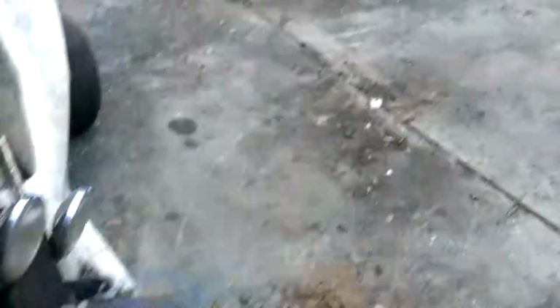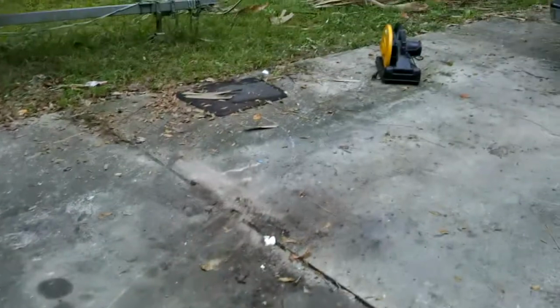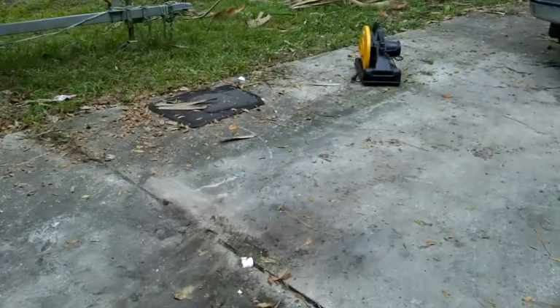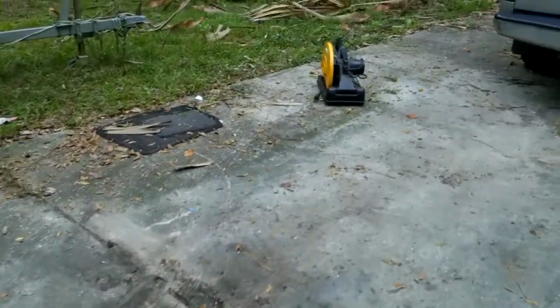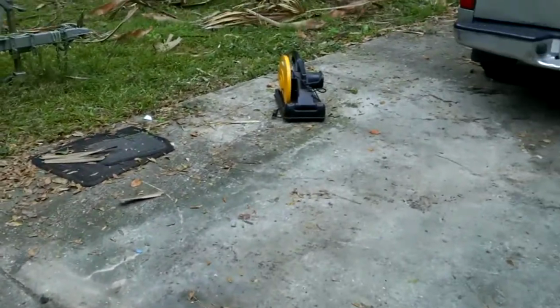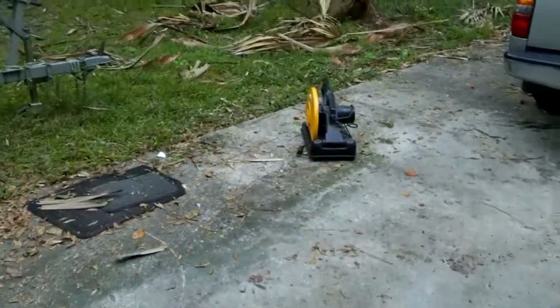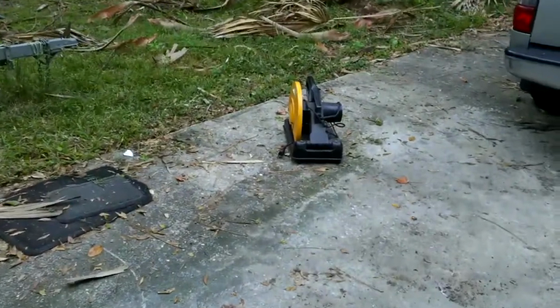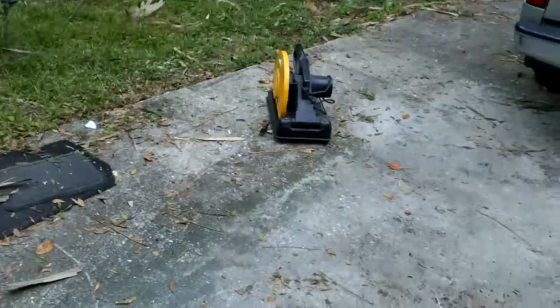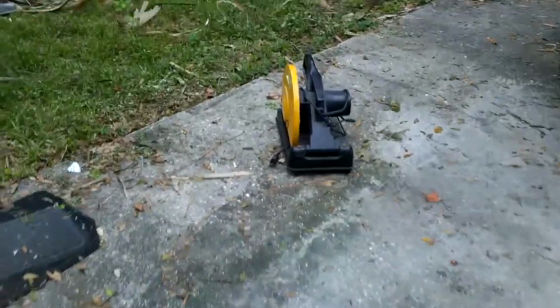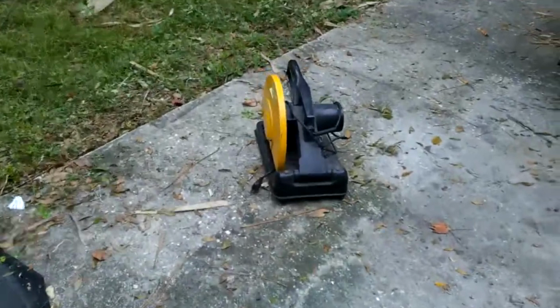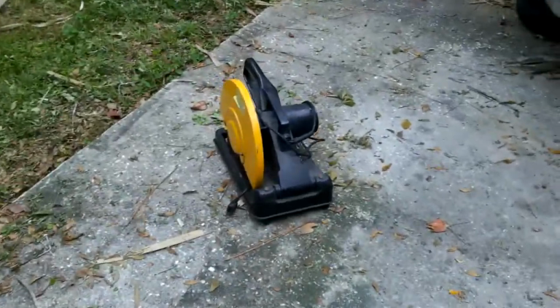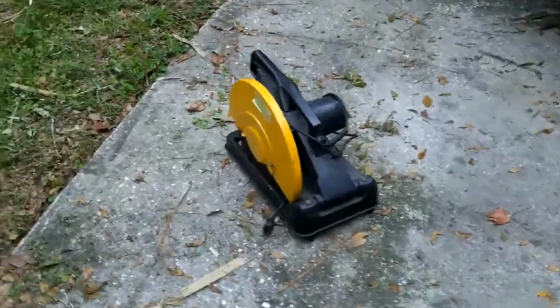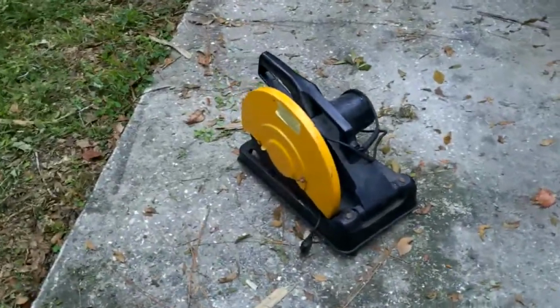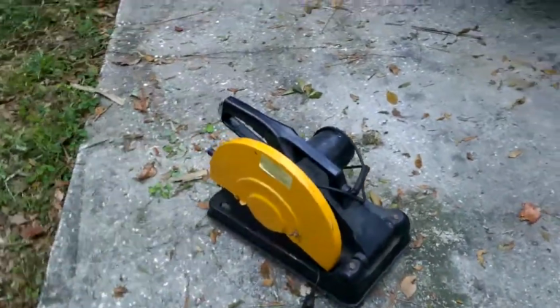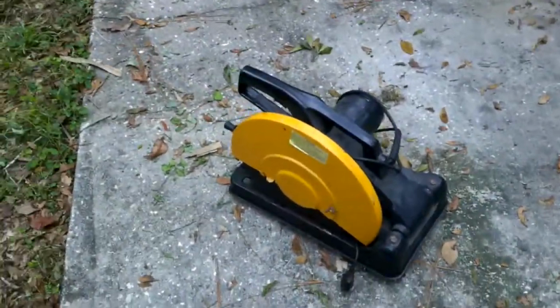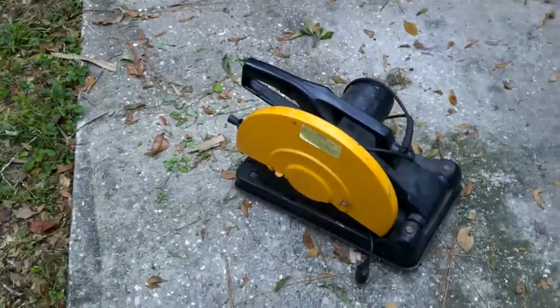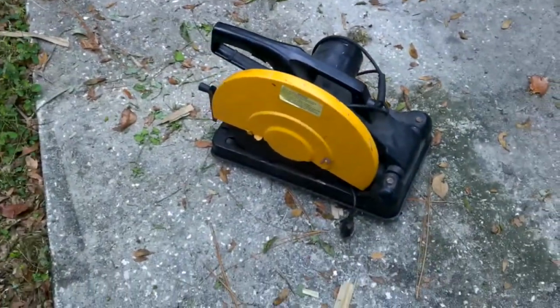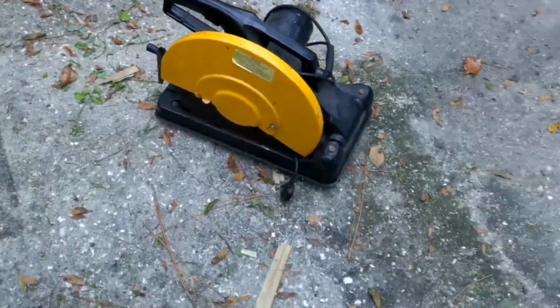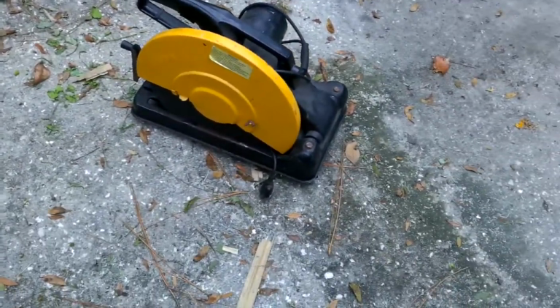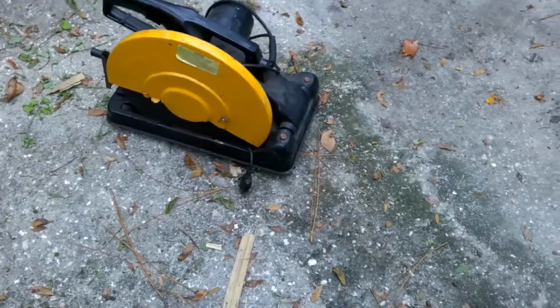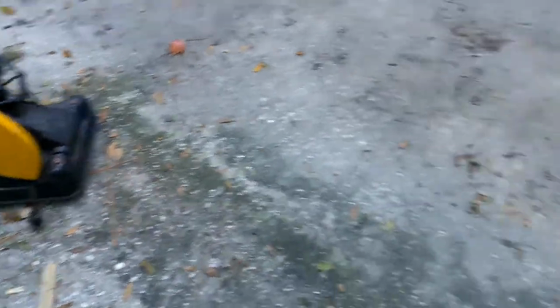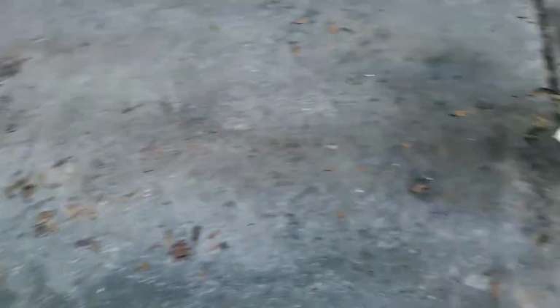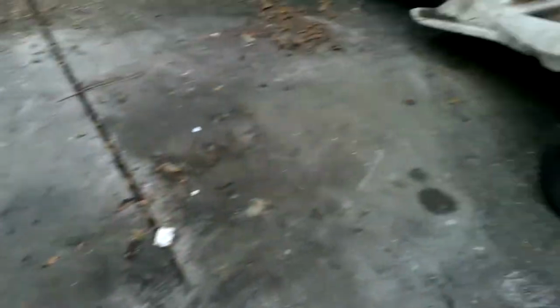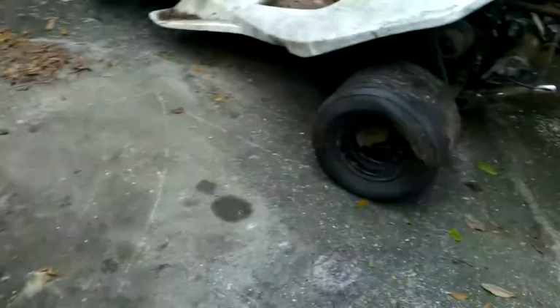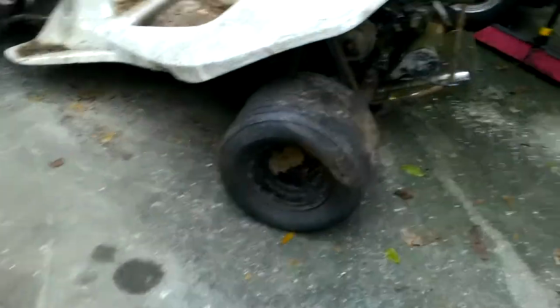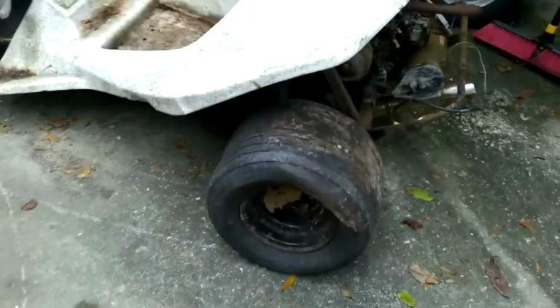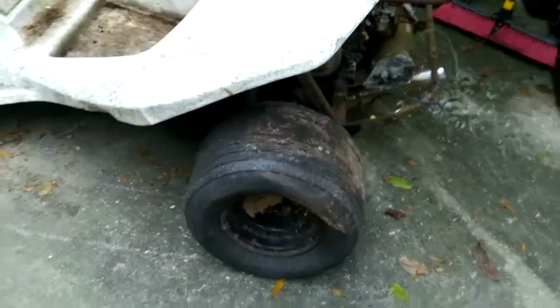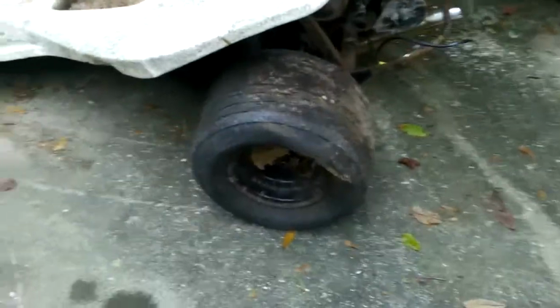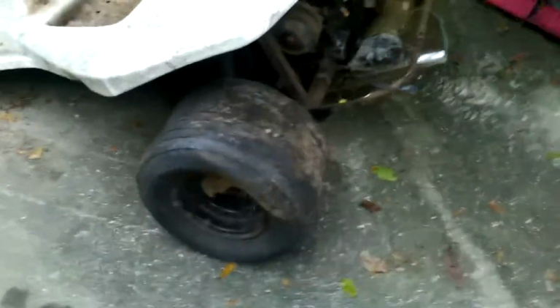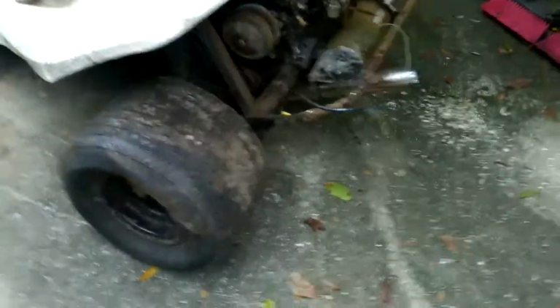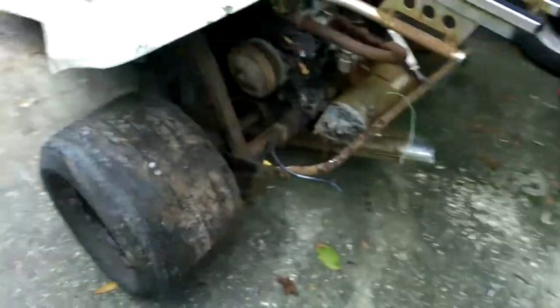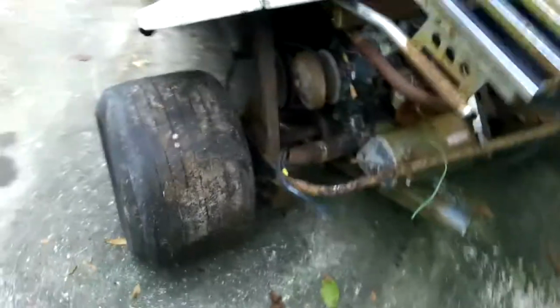And he gave me that chop saw over there — that steel chop saw. Well, it's not made by steel, but it's to cut steel. It needs a blade. He's moving, getting rid of a bunch of stuff. He's got a couple other things I may be interested in.